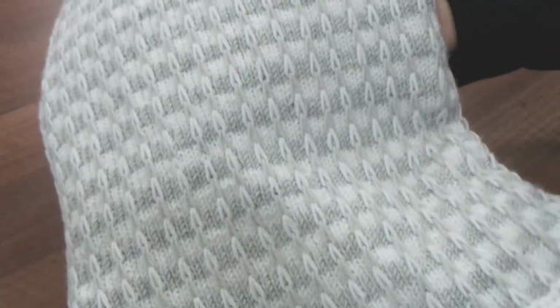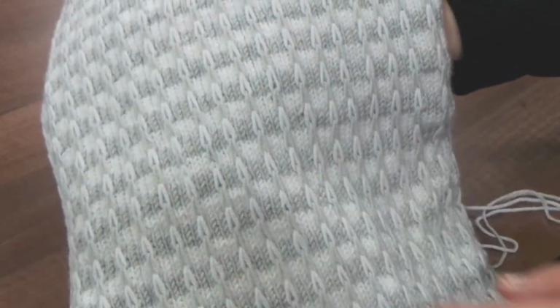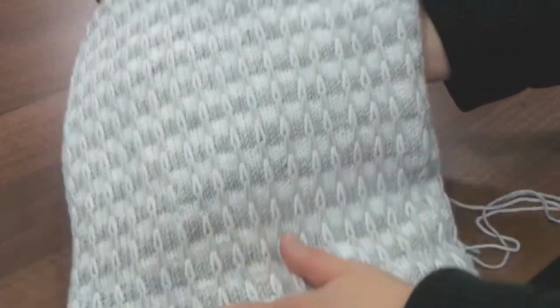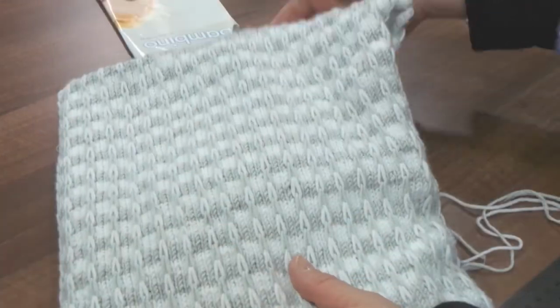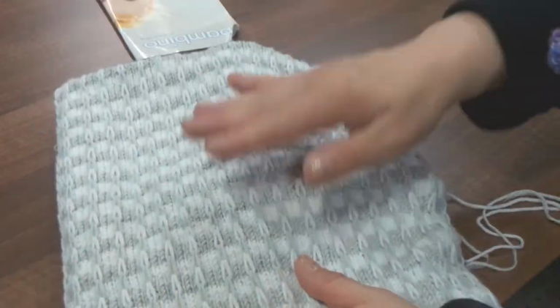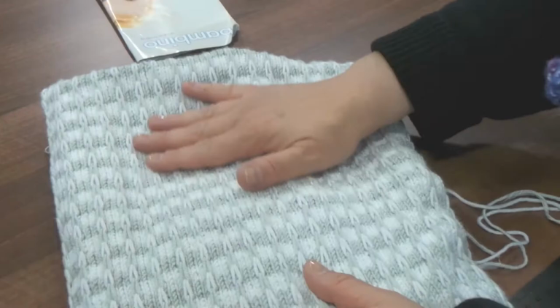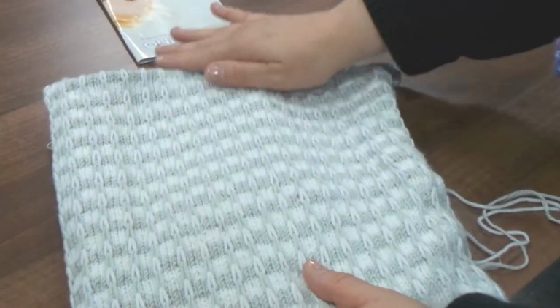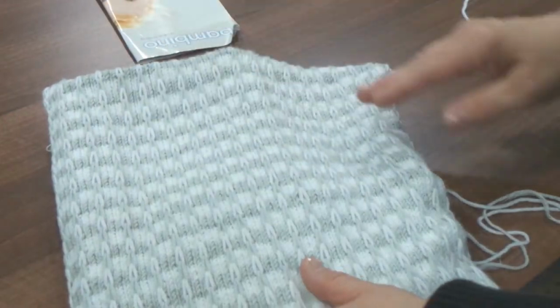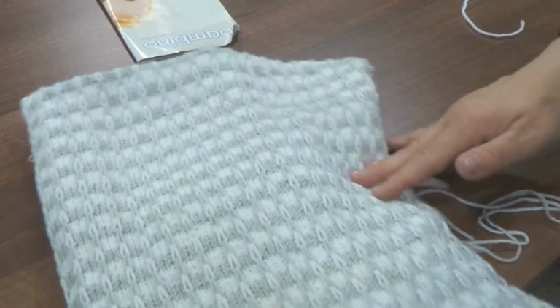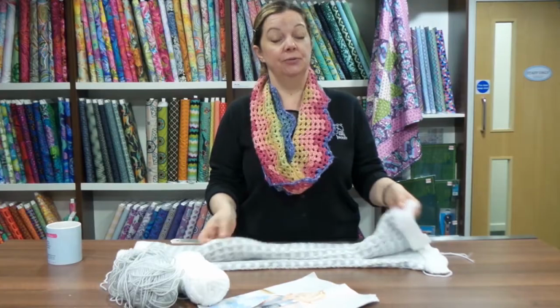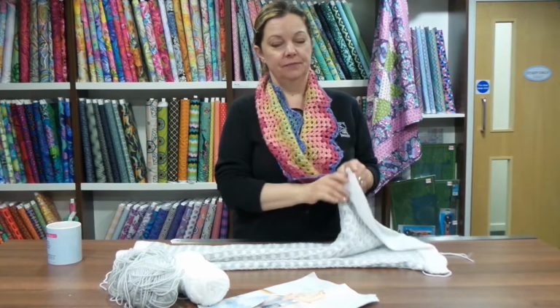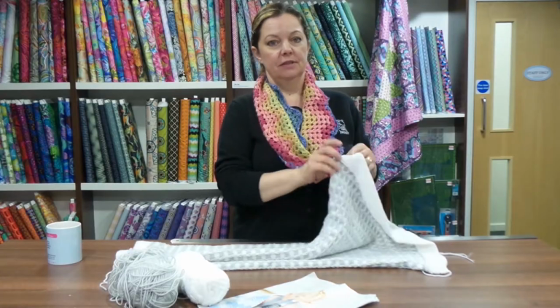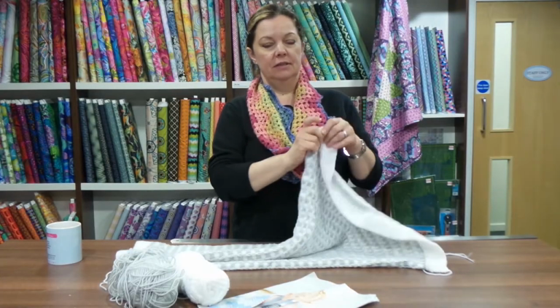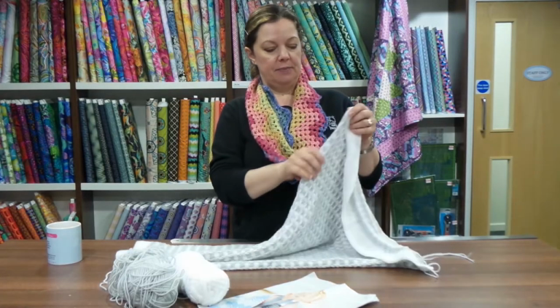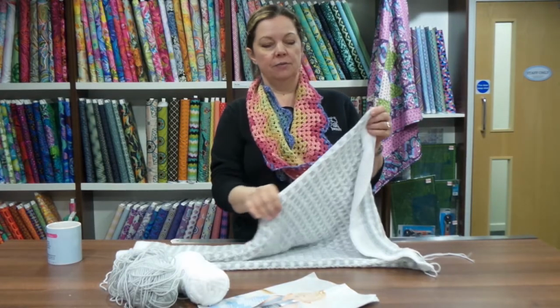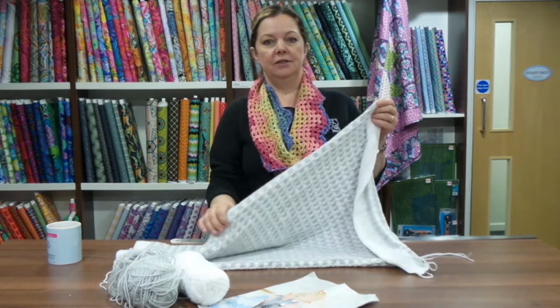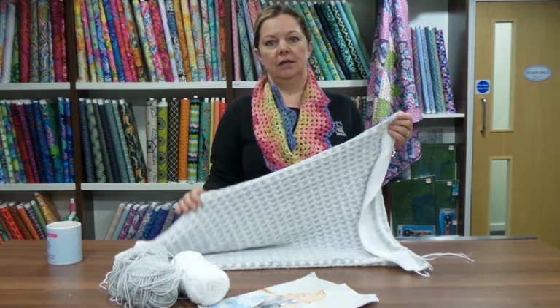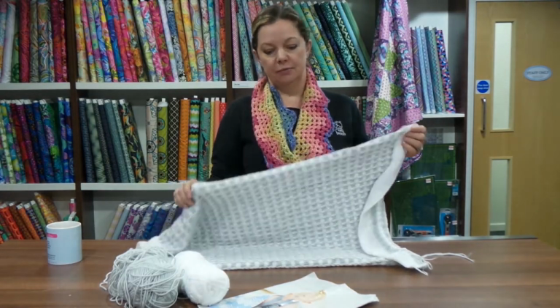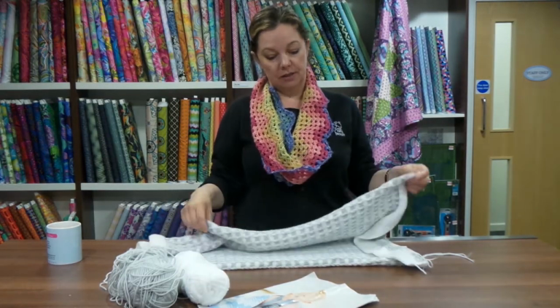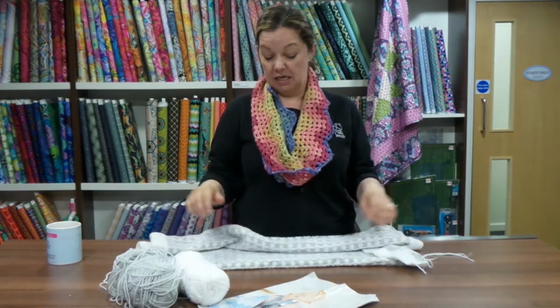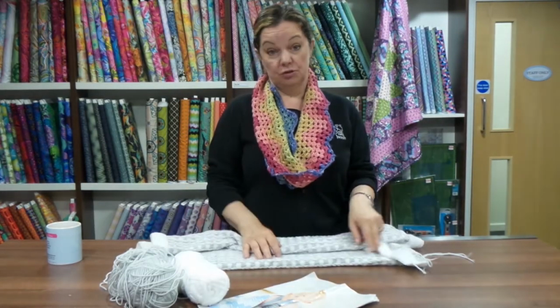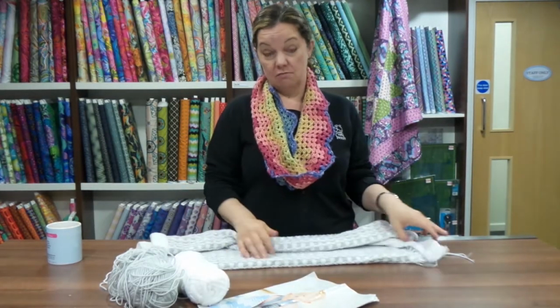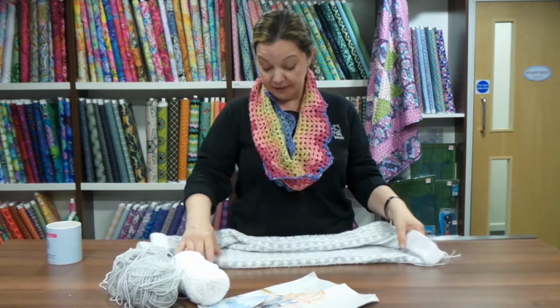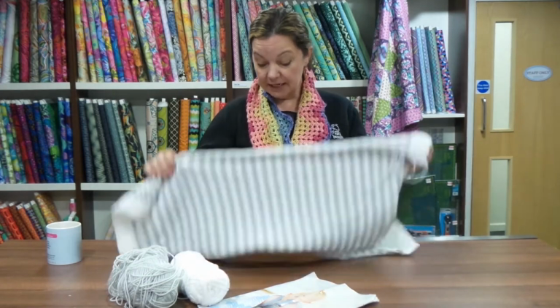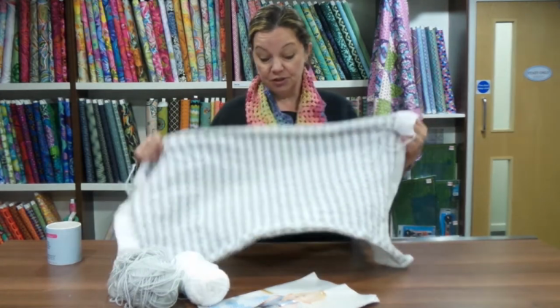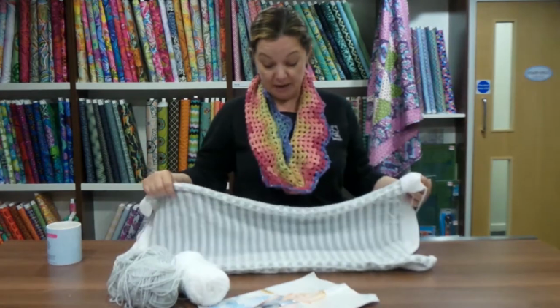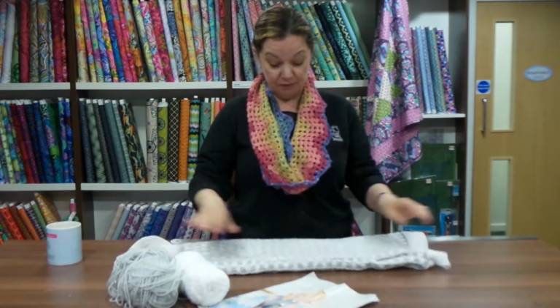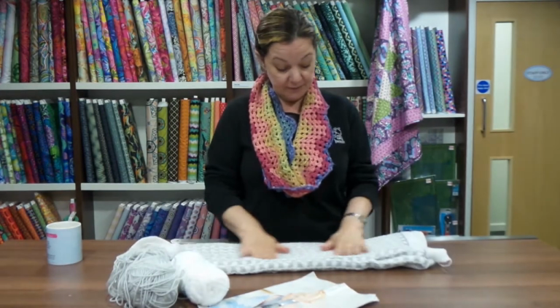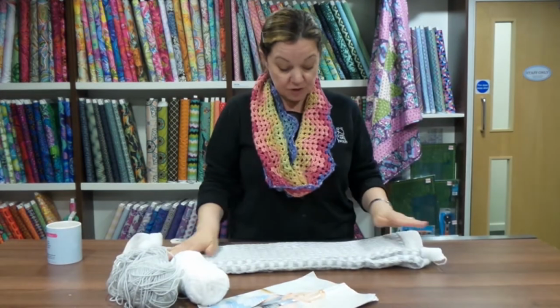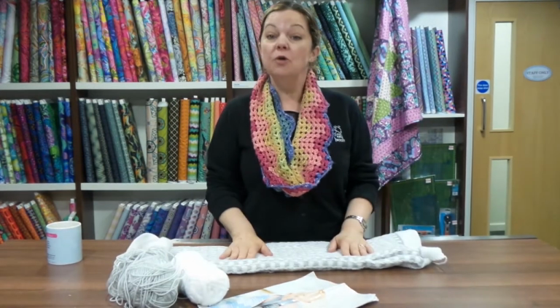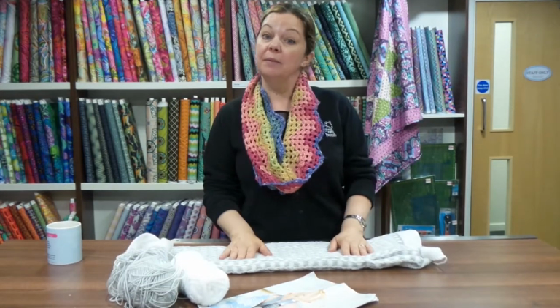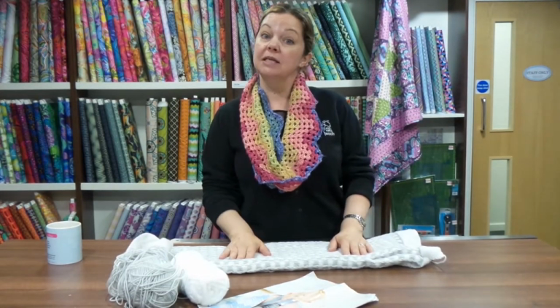I just can't get myself to finish it. All I need to do is pick up the edge and knit the border, and I just don't have the inclination to do it. So I'm hoping by putting it here you lot will encourage me to finish it.